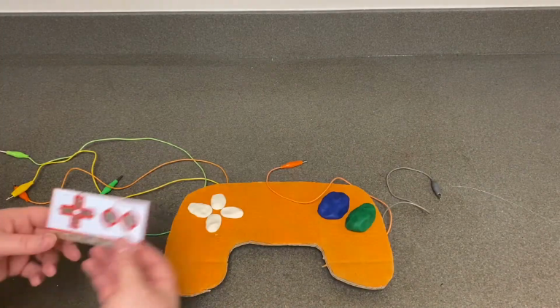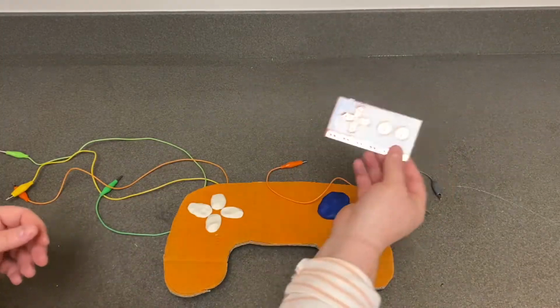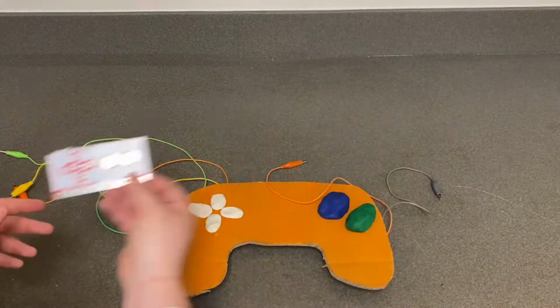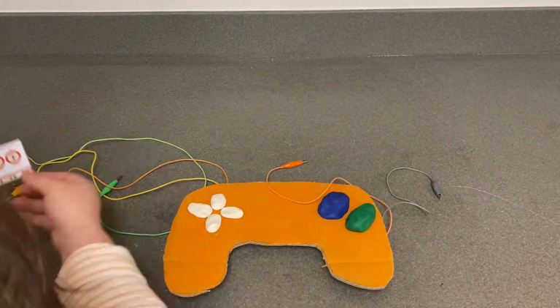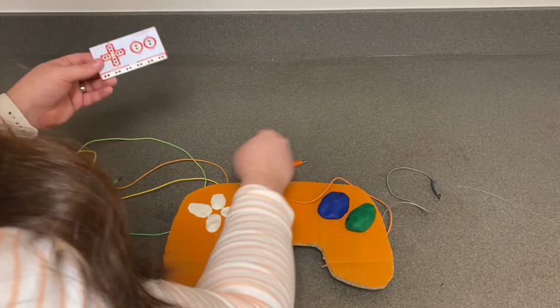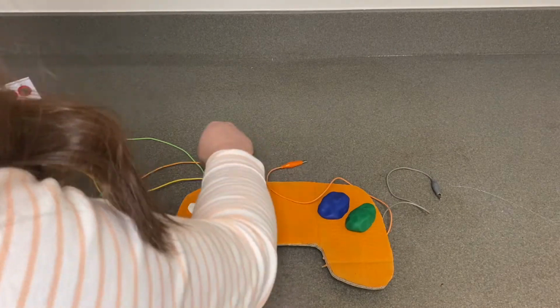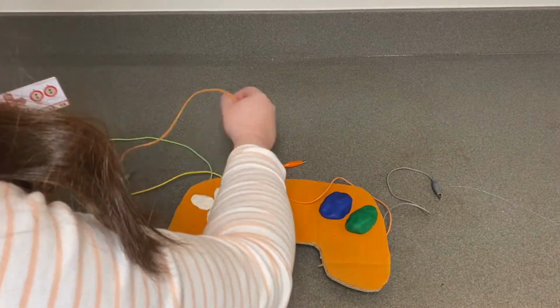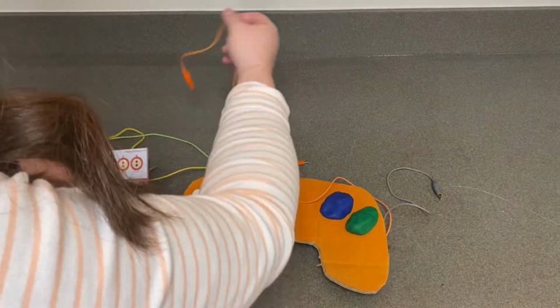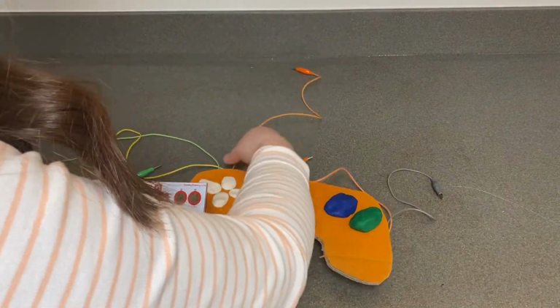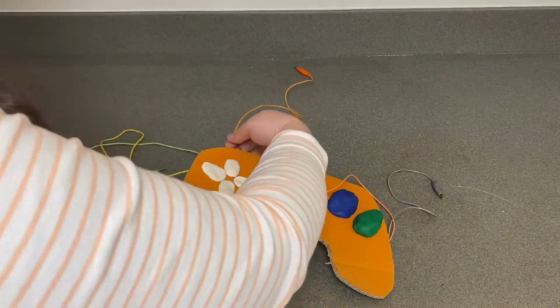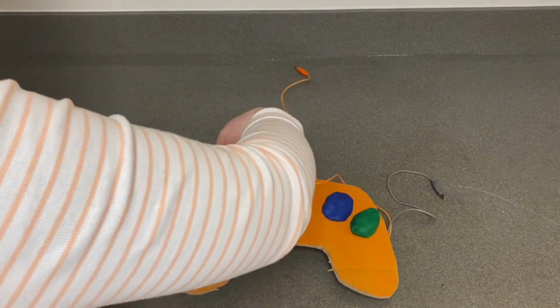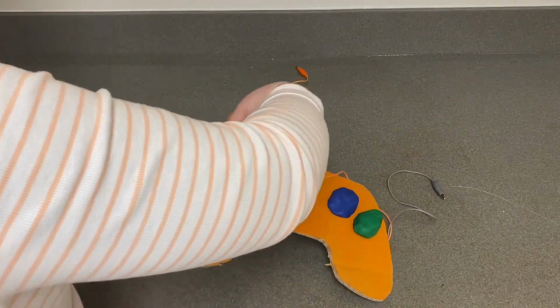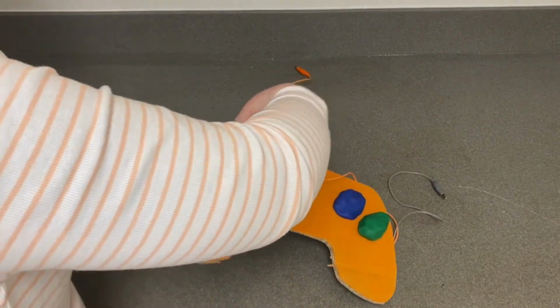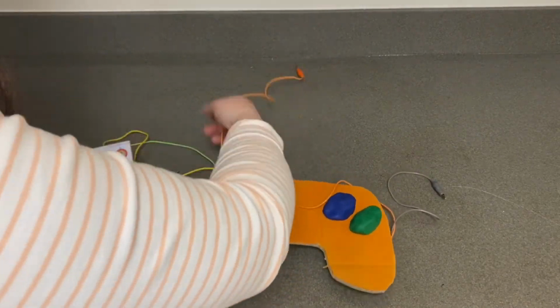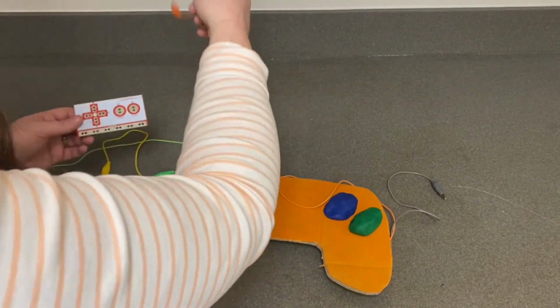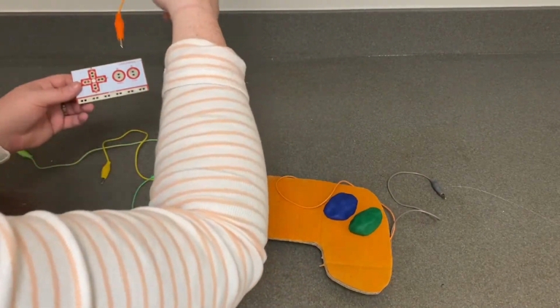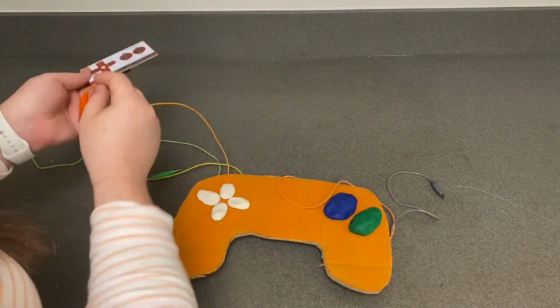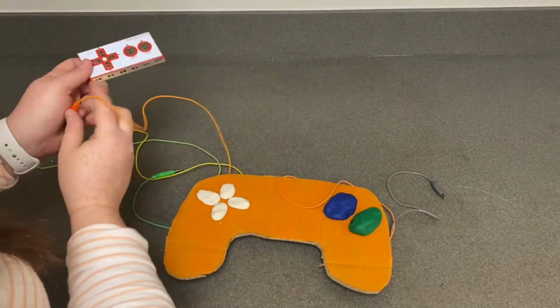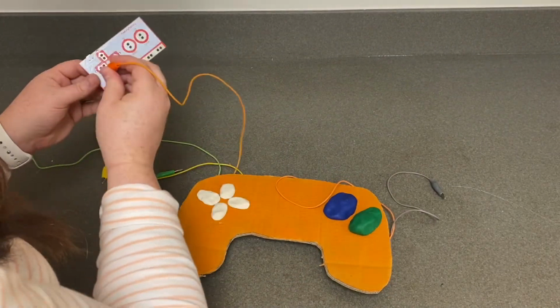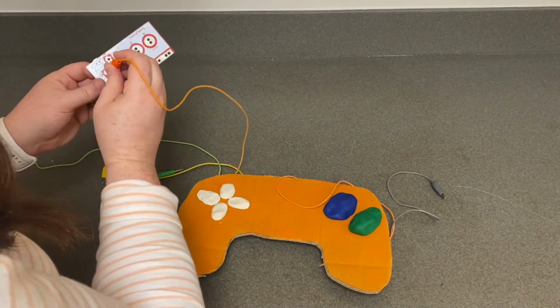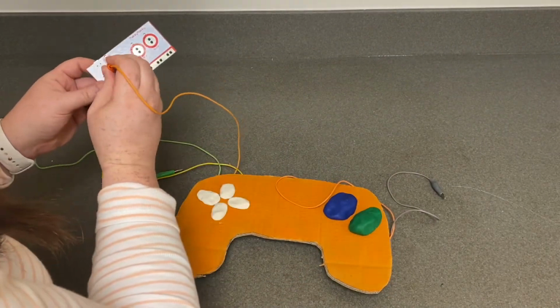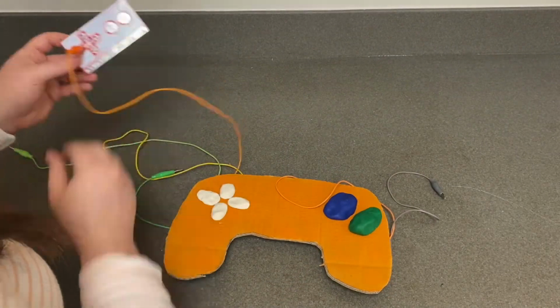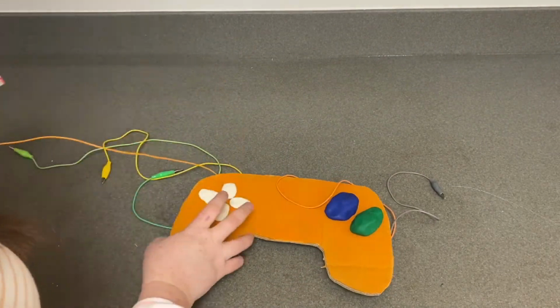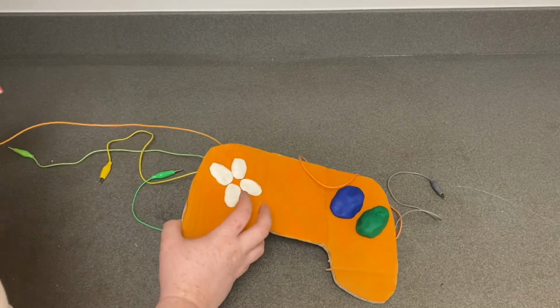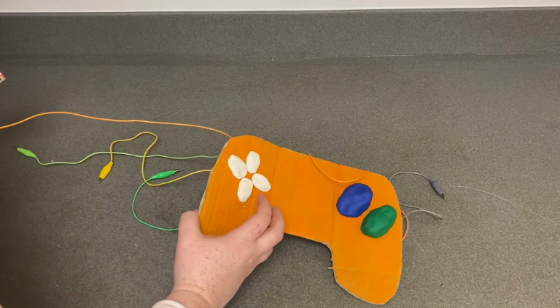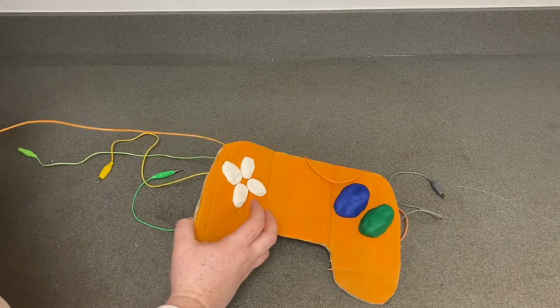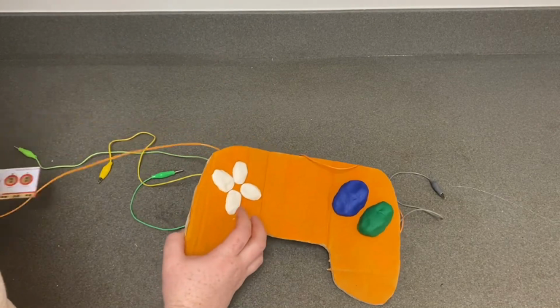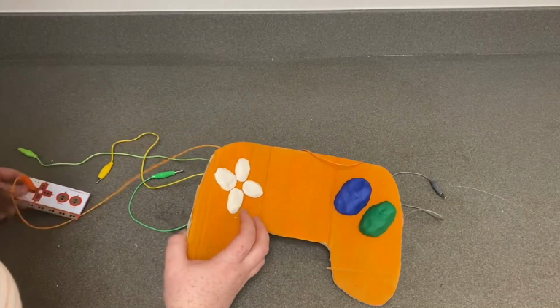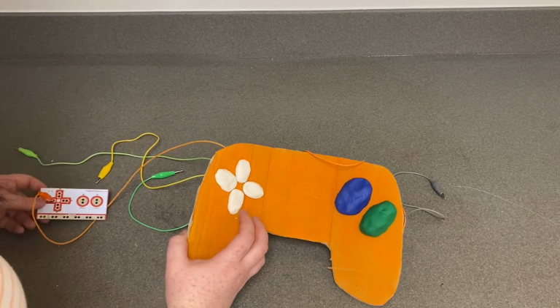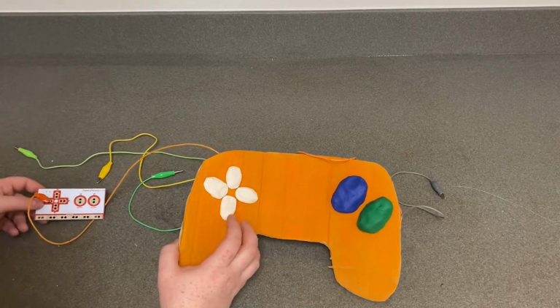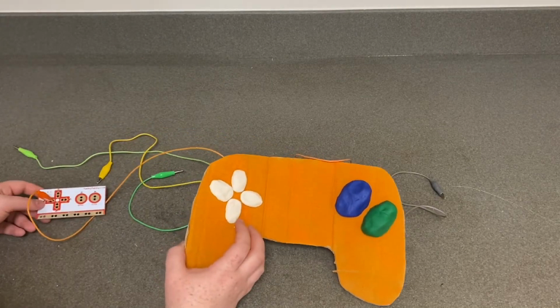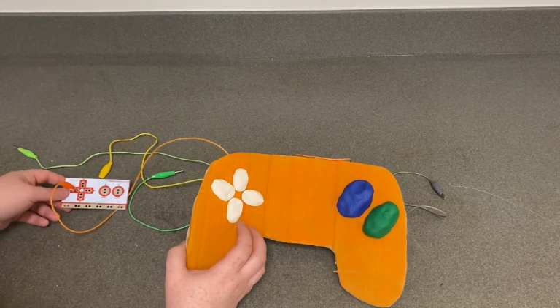Now connect your alligator clips to your Makey Makey board. Connect them the same way you have them laid out on your game controller — with up going to up, down going to down, and so on.